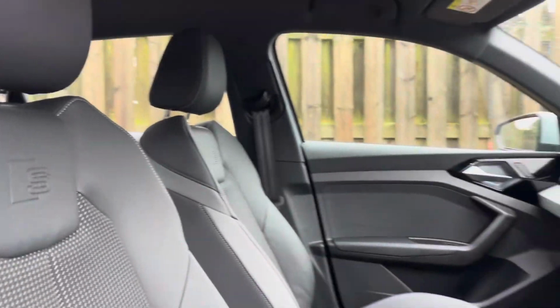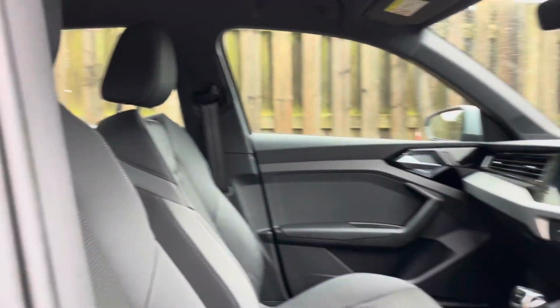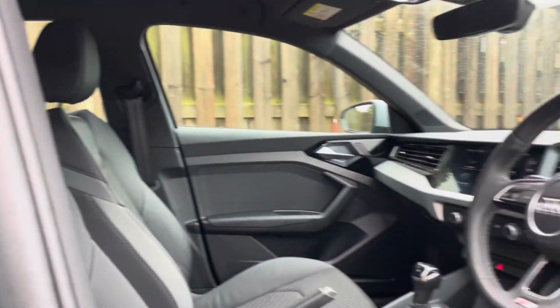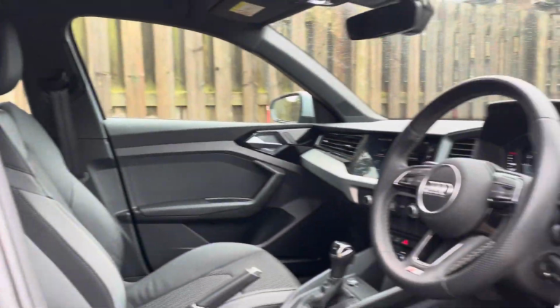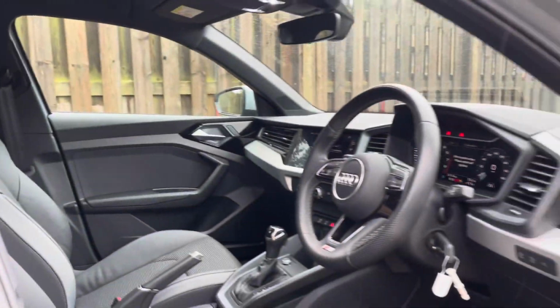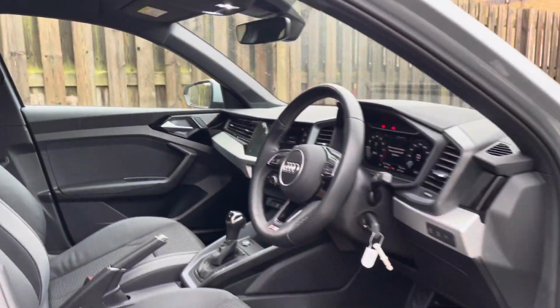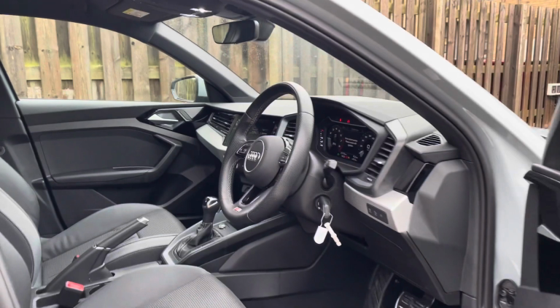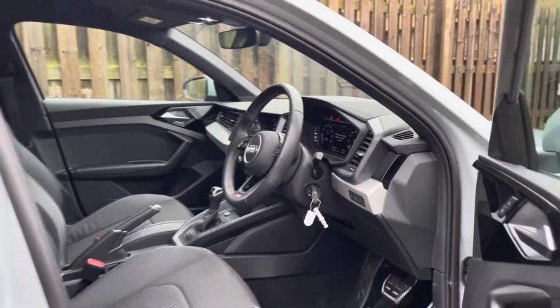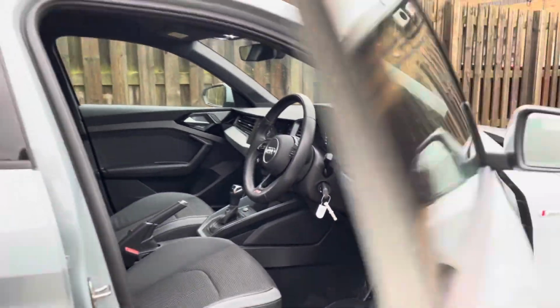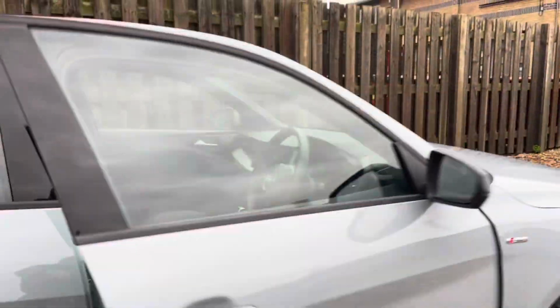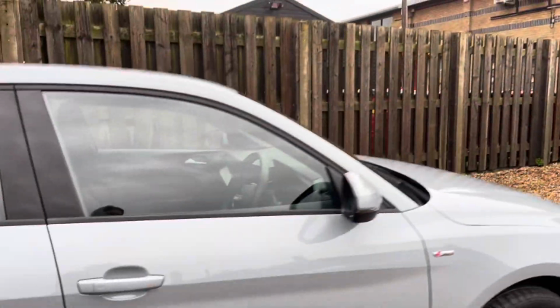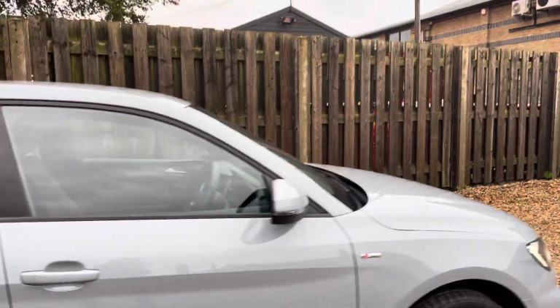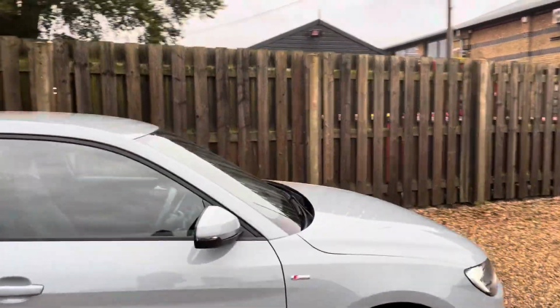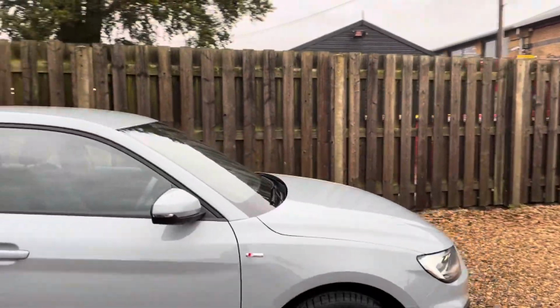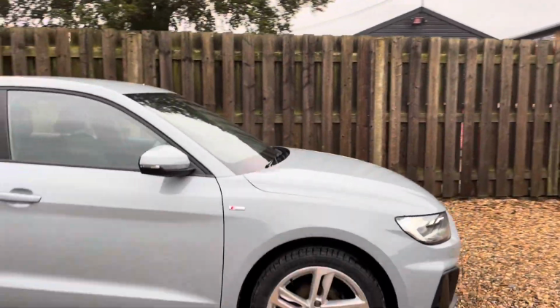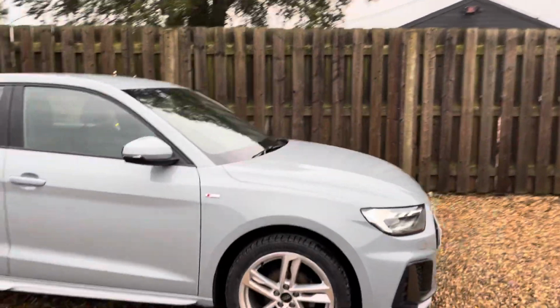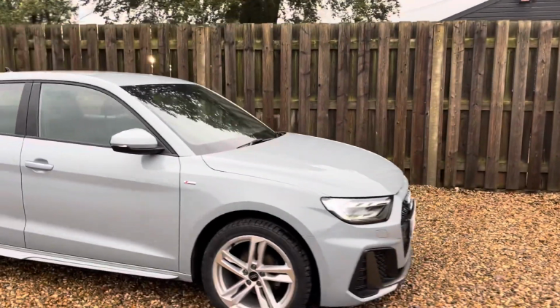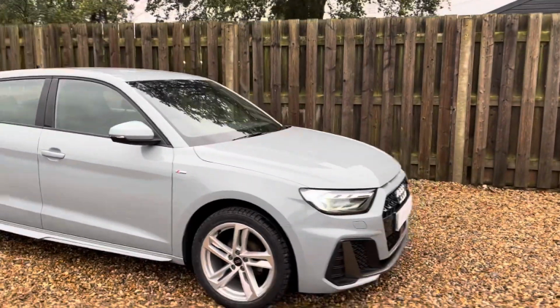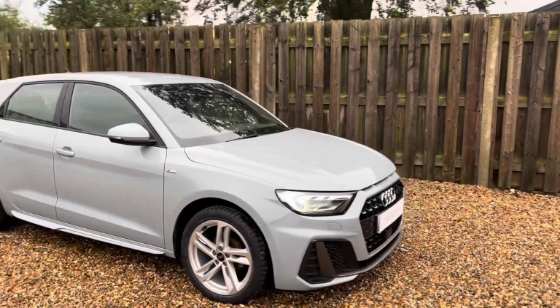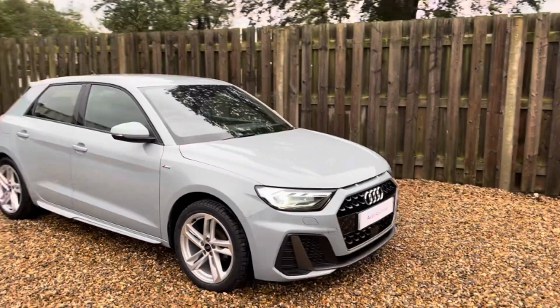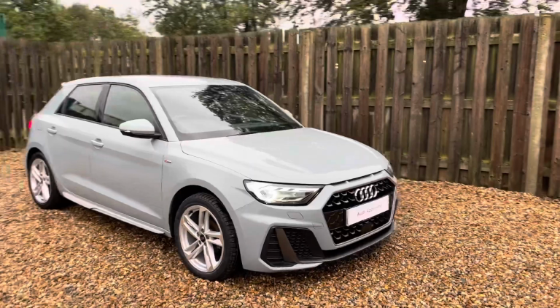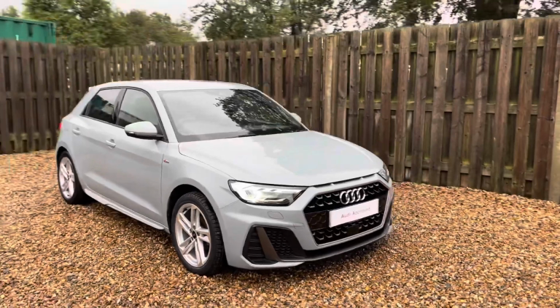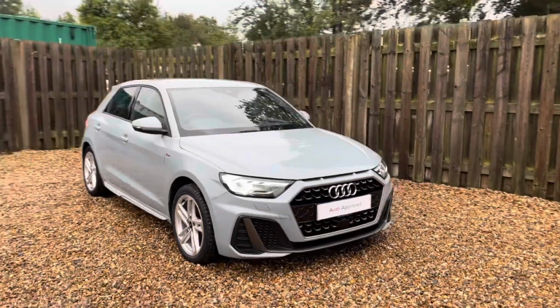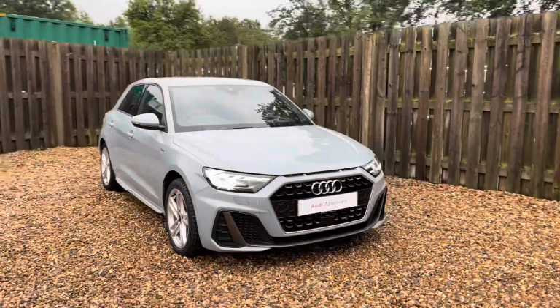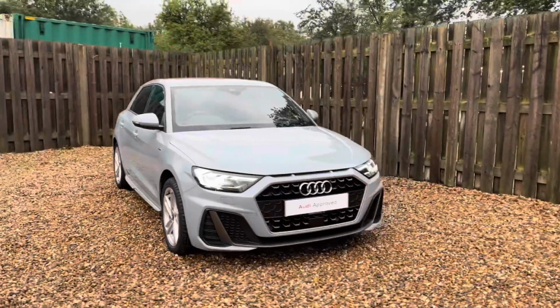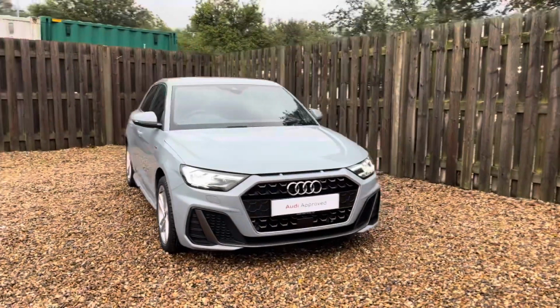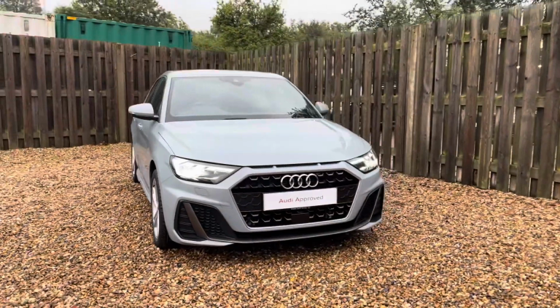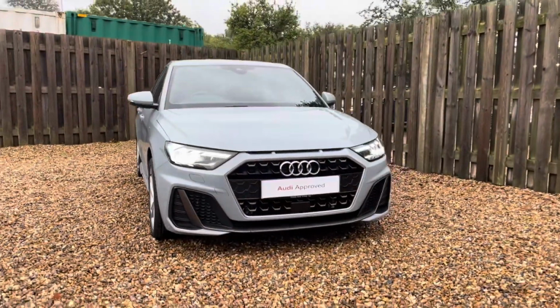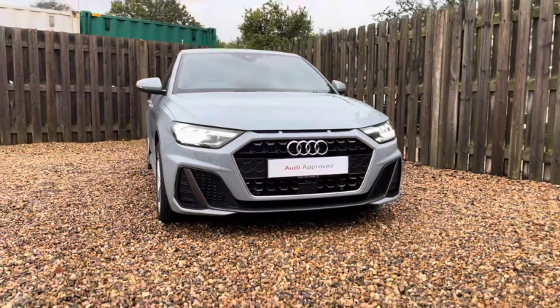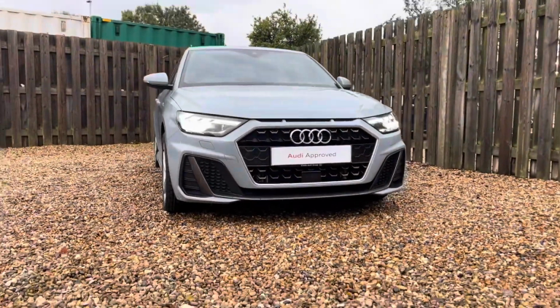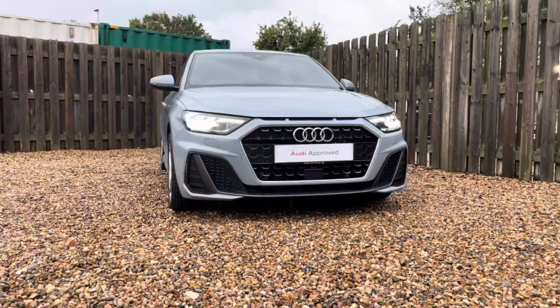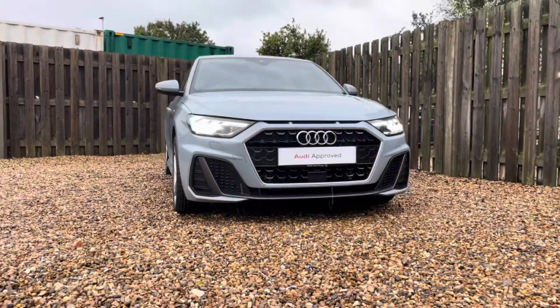Thank you for taking the interest in this stunning approved used Audi A1 Sportback. For more information, please contact Cambridge Audi on 01223 414 181. We hope to hear from you soon.